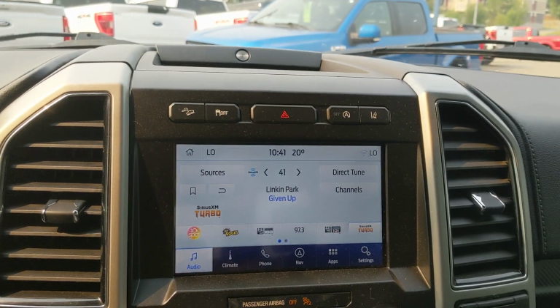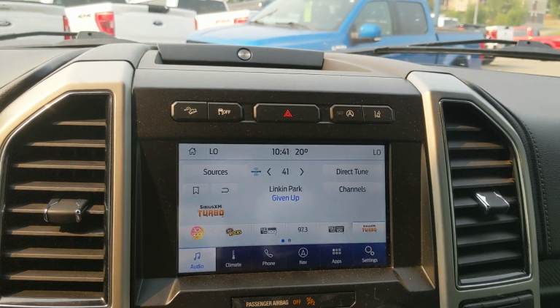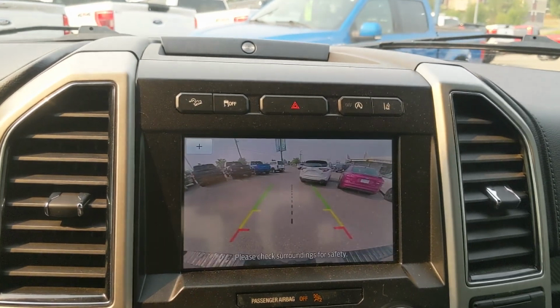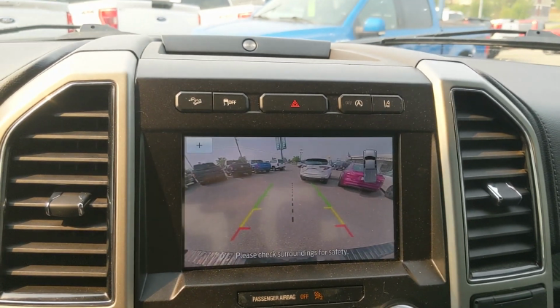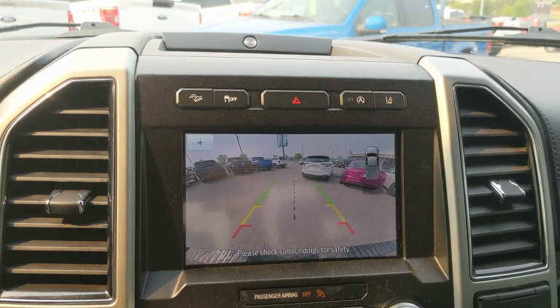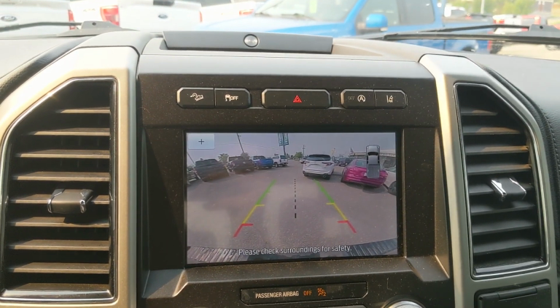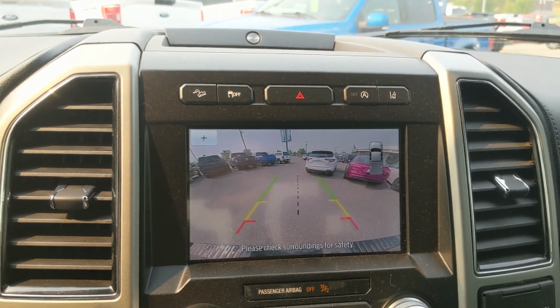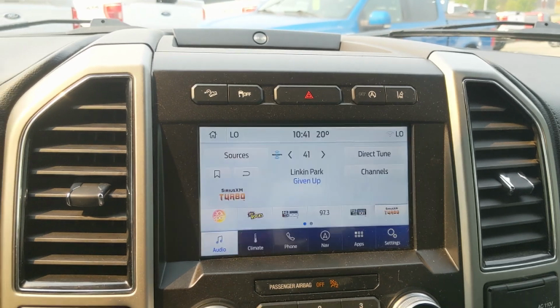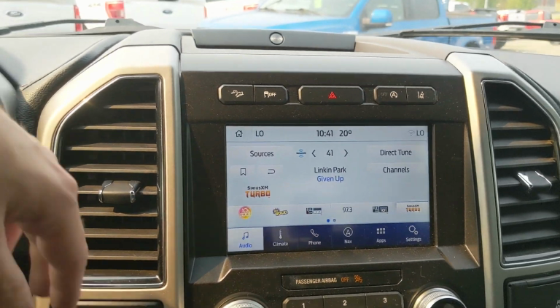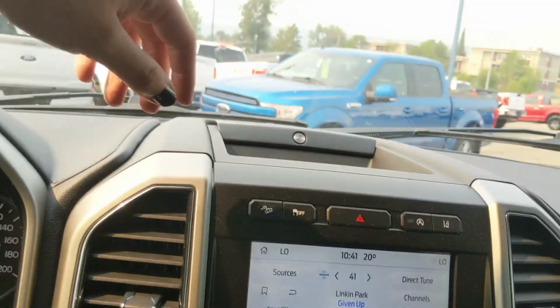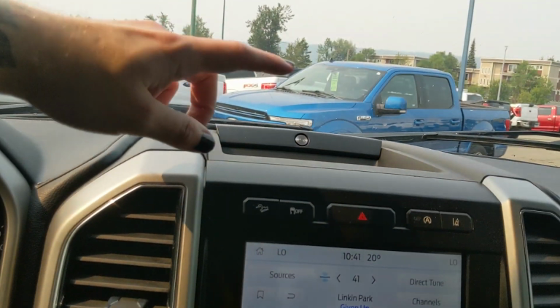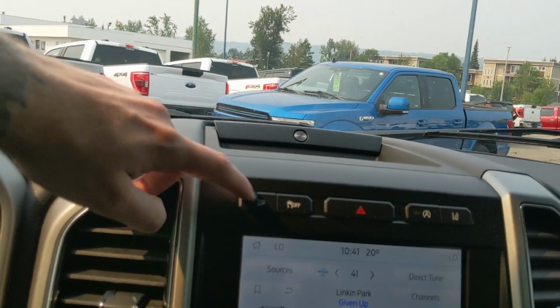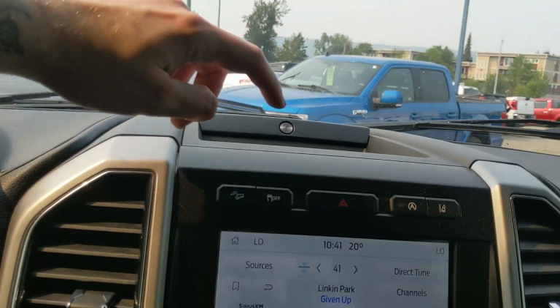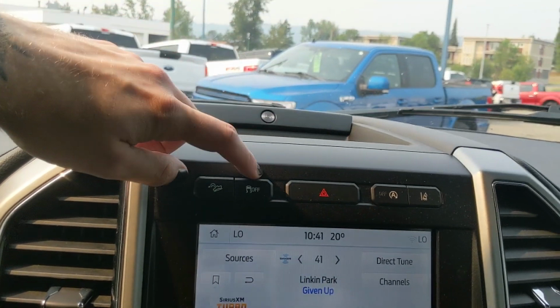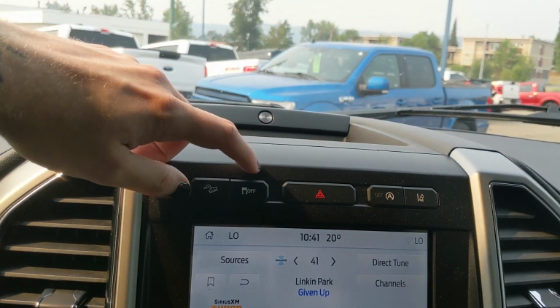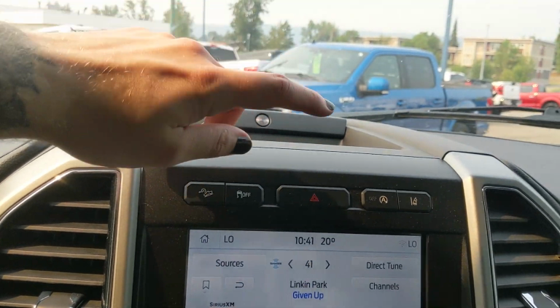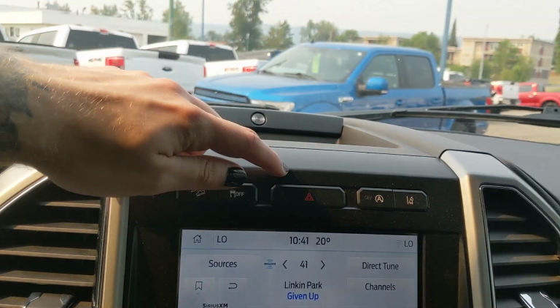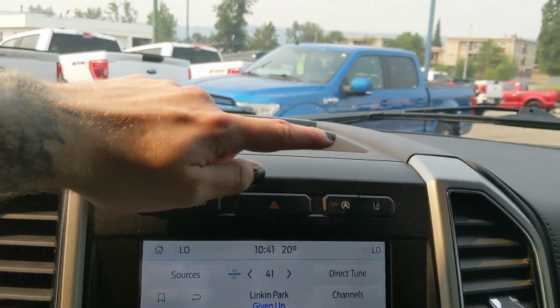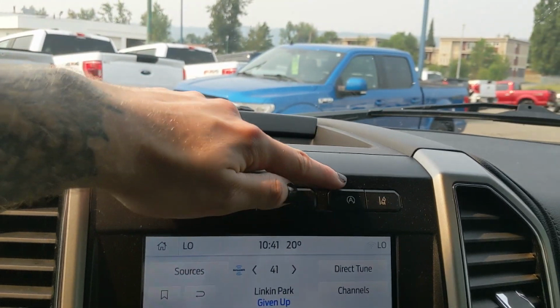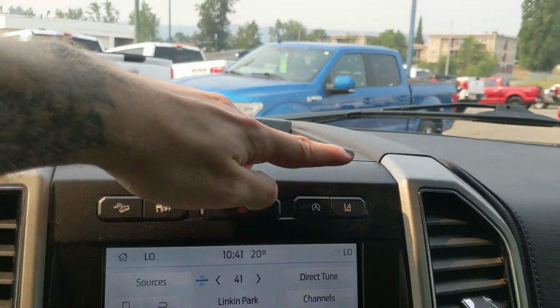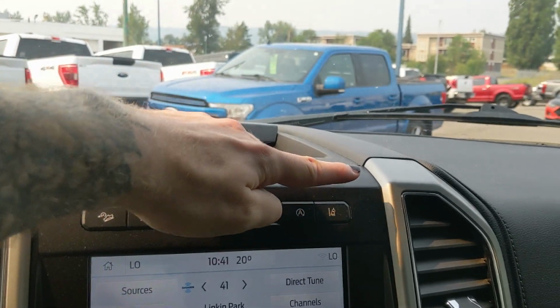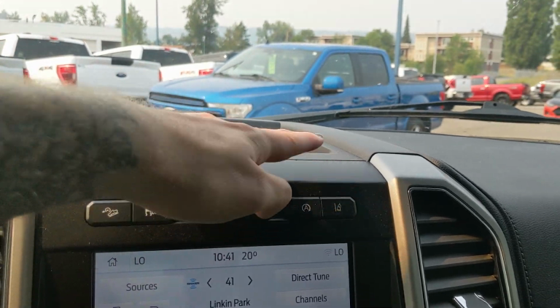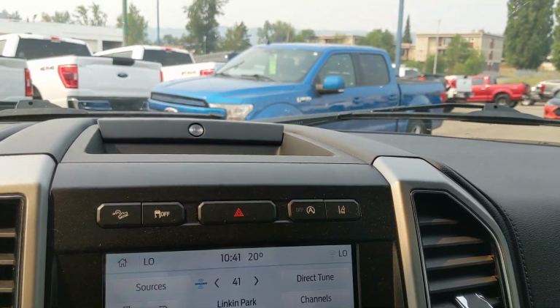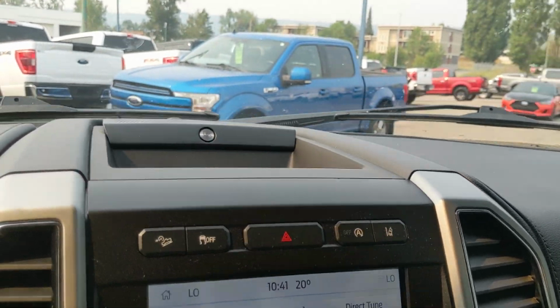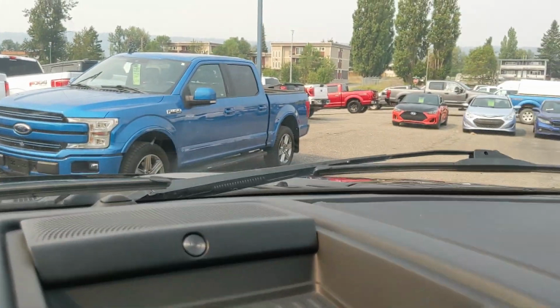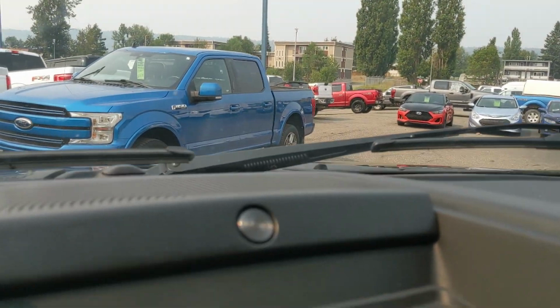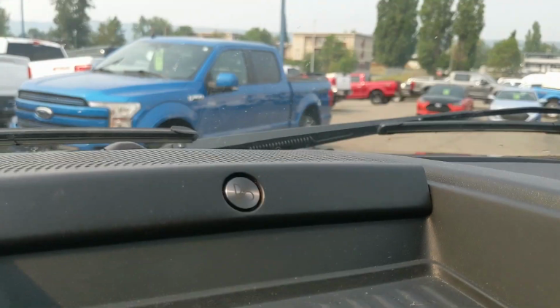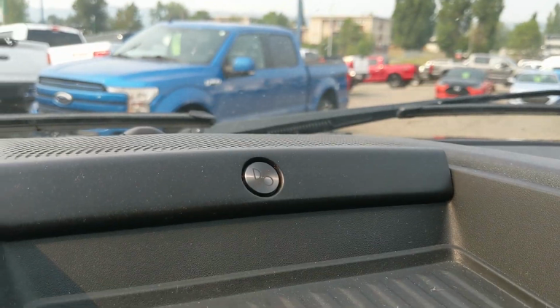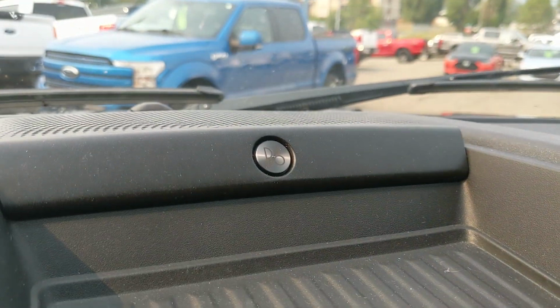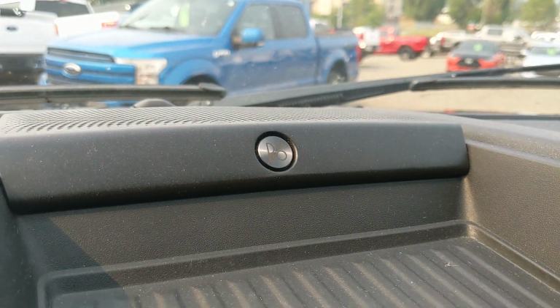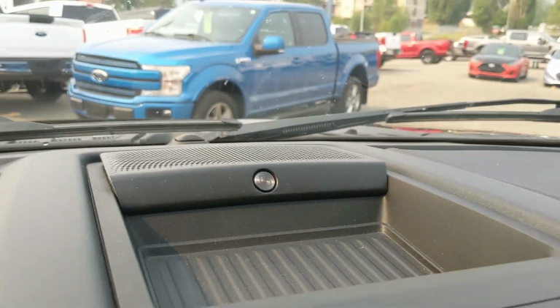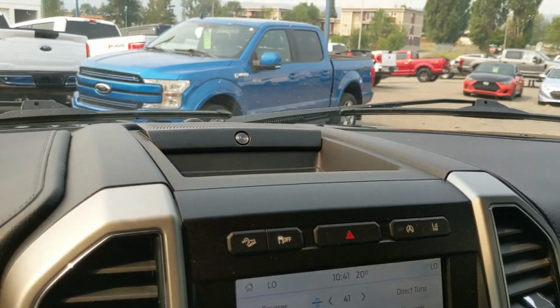Shifting into reverse, you have a backup camera so you can see where you're going. Above that you have your hill descent assist, traction control shutoff, hazards, auto start-stop shutoff, lane keeping system, and a premium Bang & Olufsen sound system, so your audio is going to sound pretty decent.